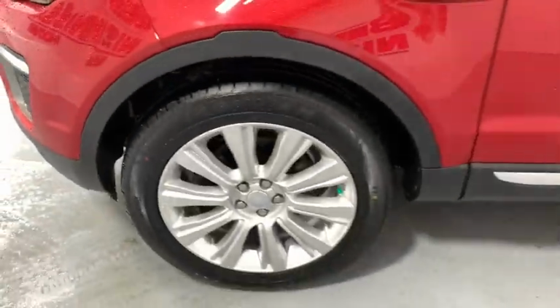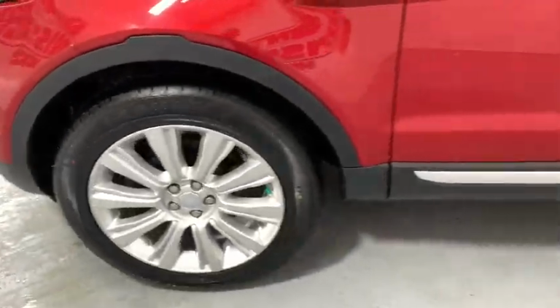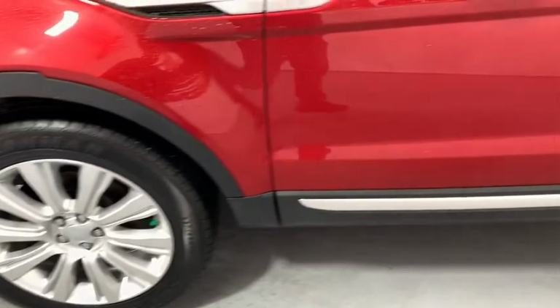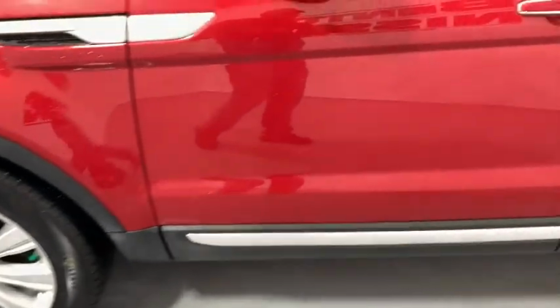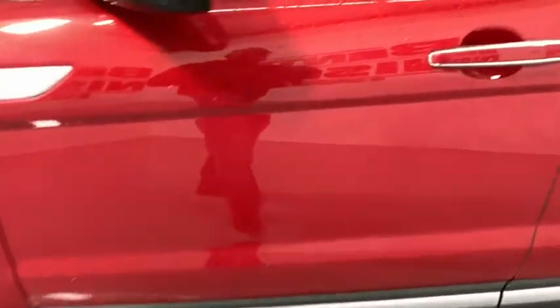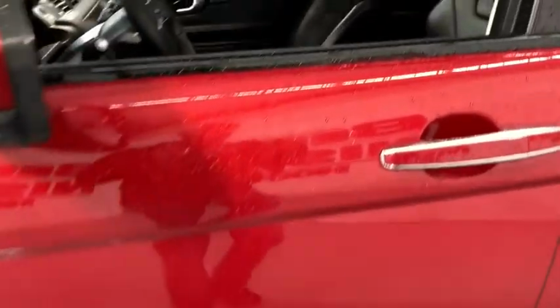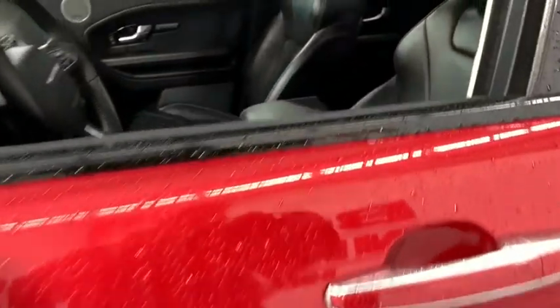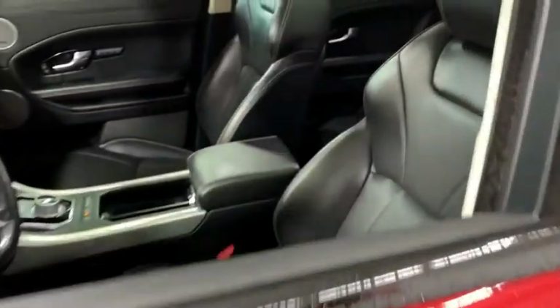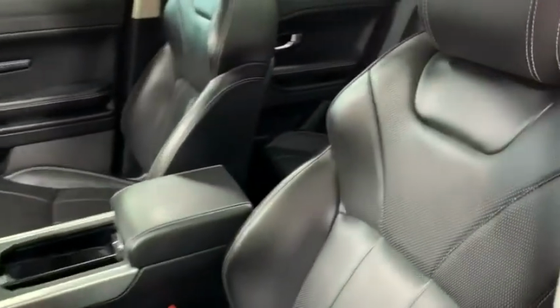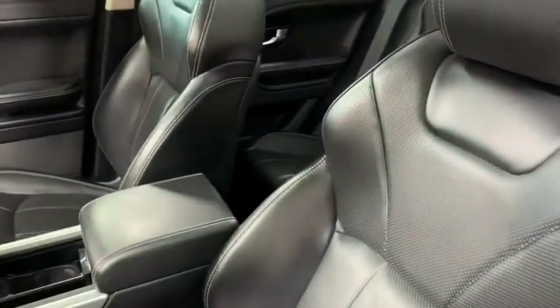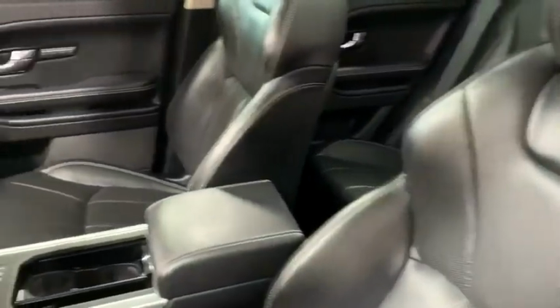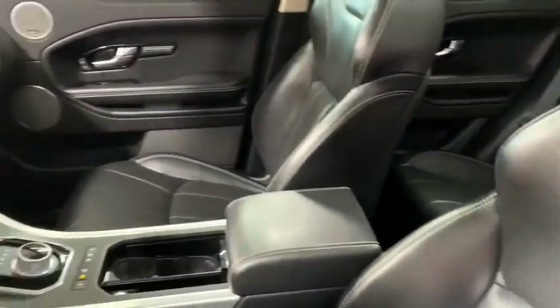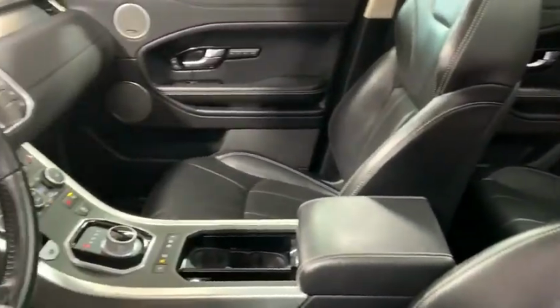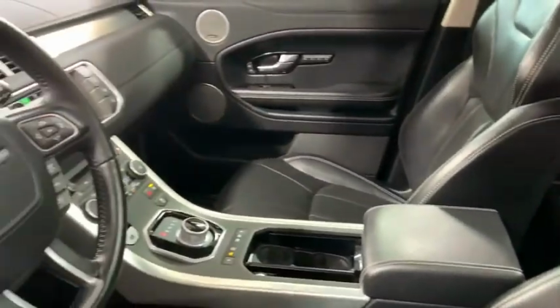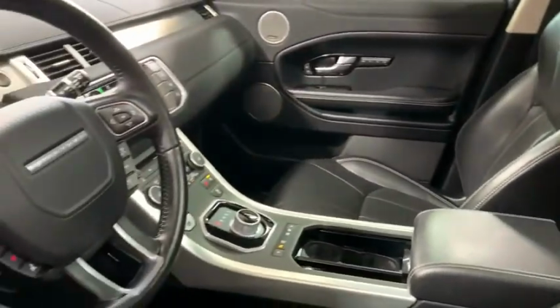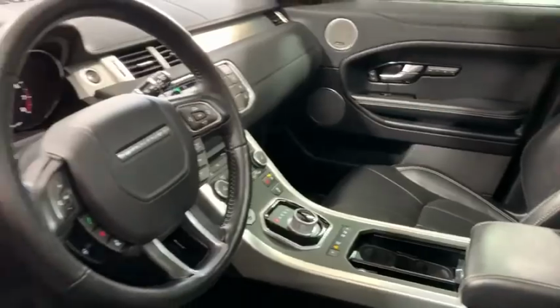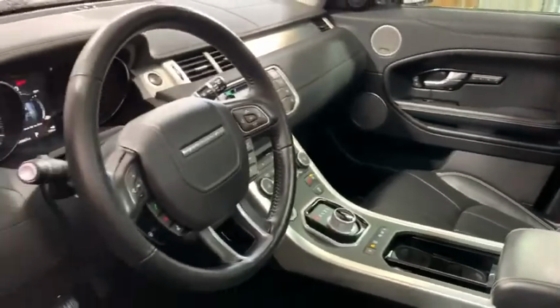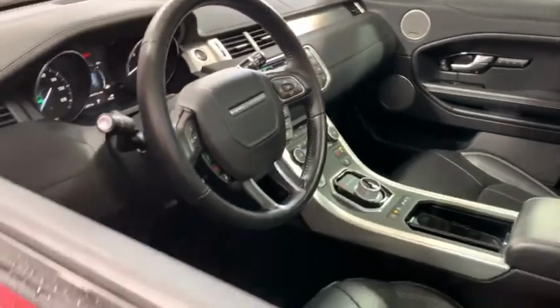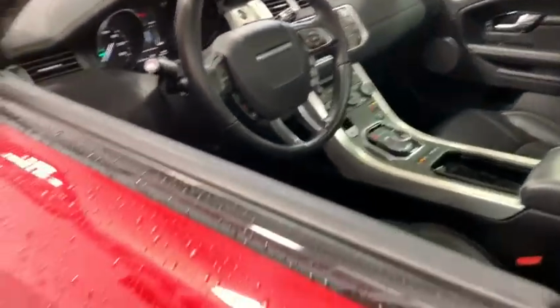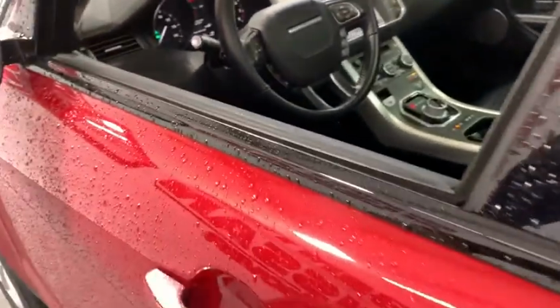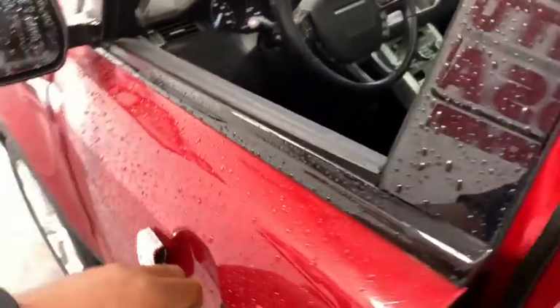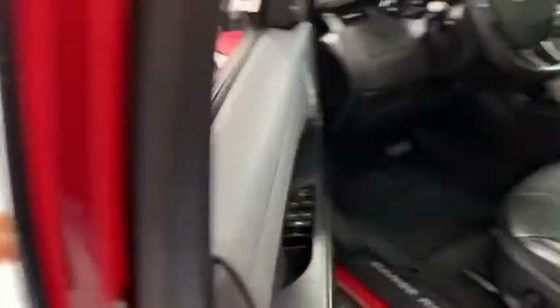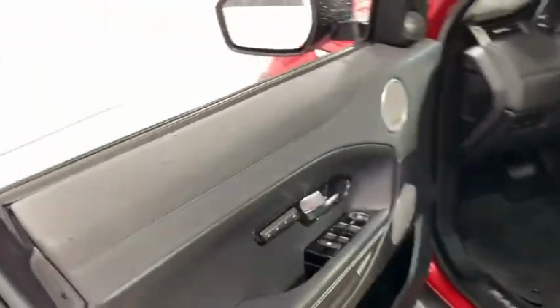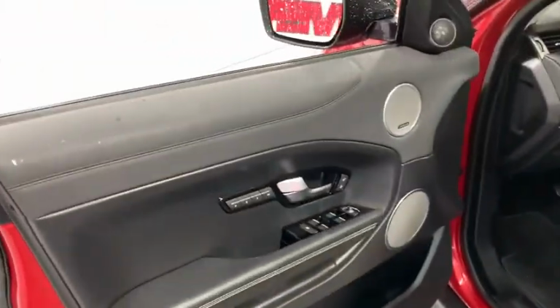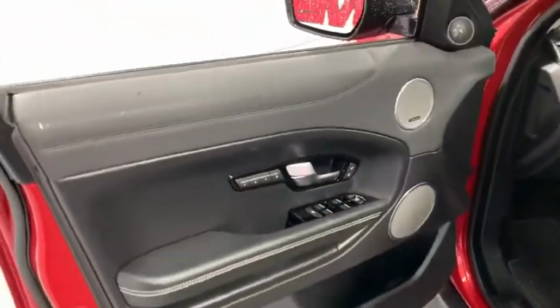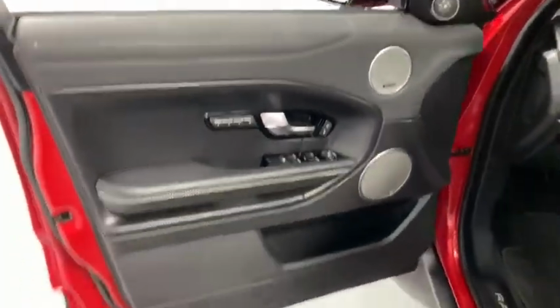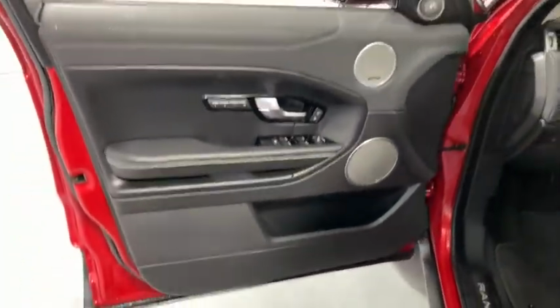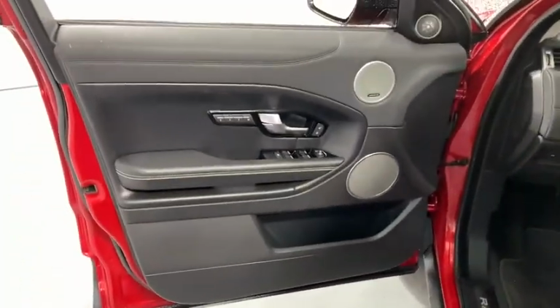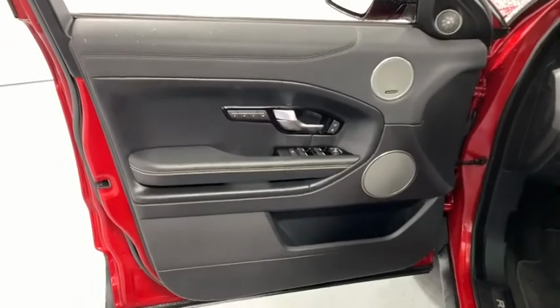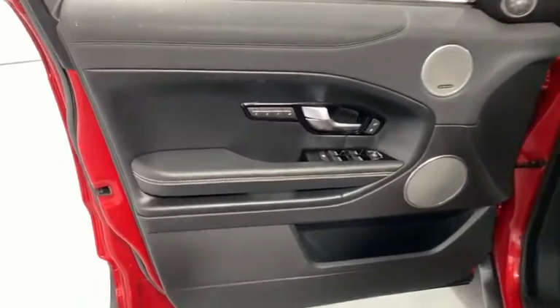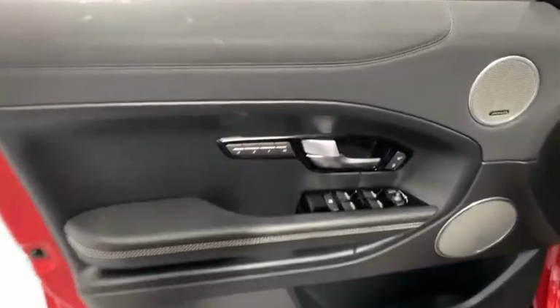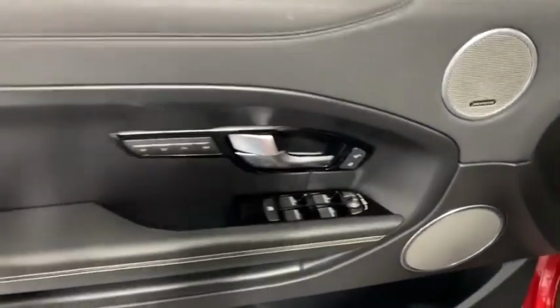Here are some of this vehicle's great options: navigation system, backup camera, power passenger seat, traction control, power liftgate, leather-wrapped steering wheel, dual airbags, power steering, four-wheel disc brakes.